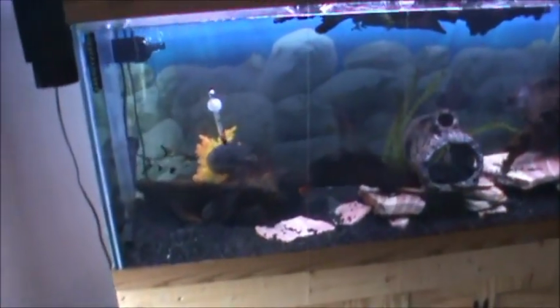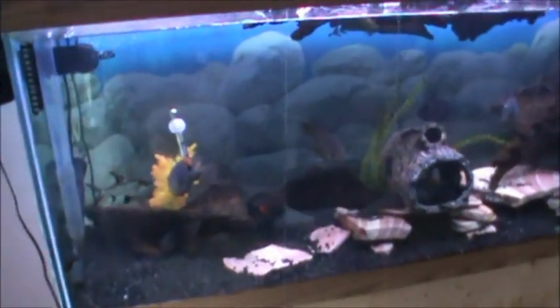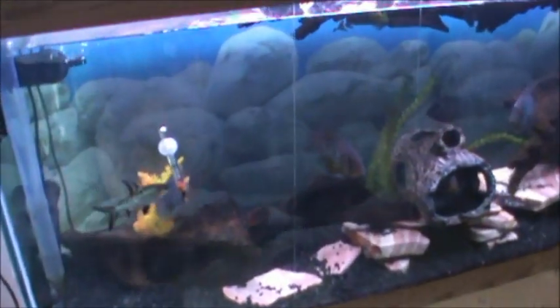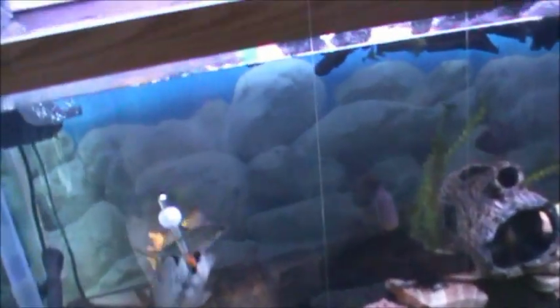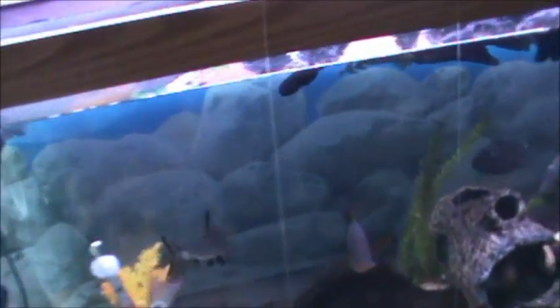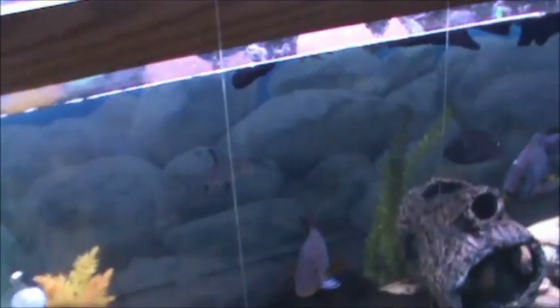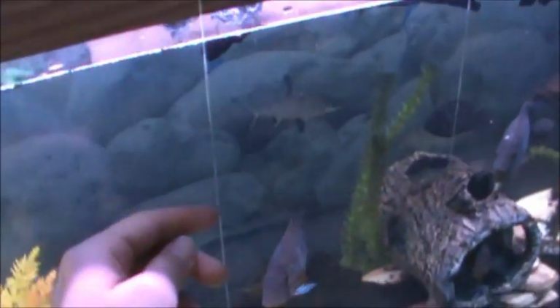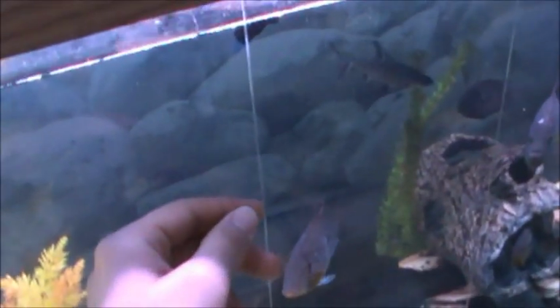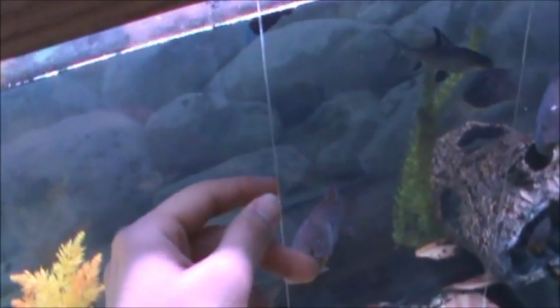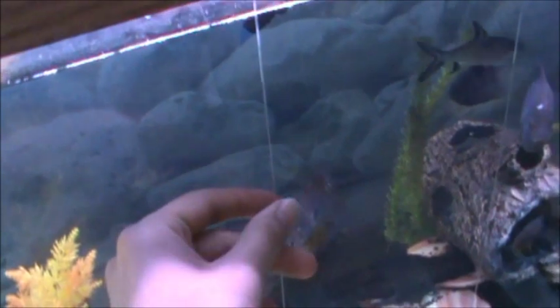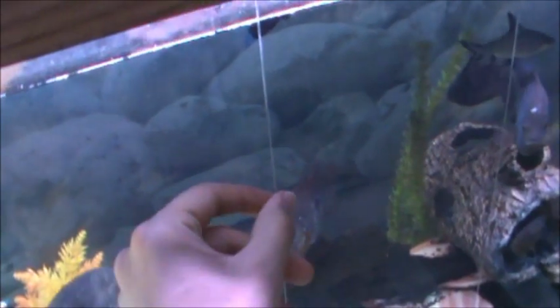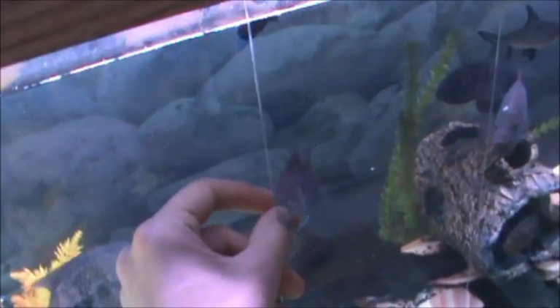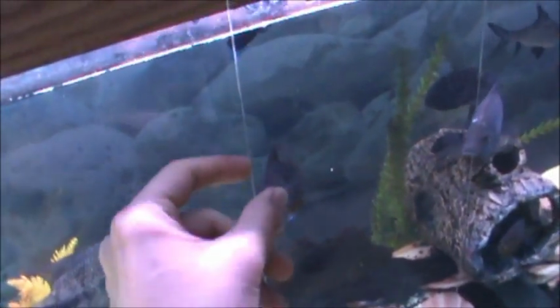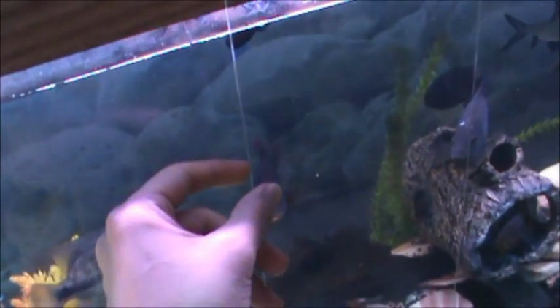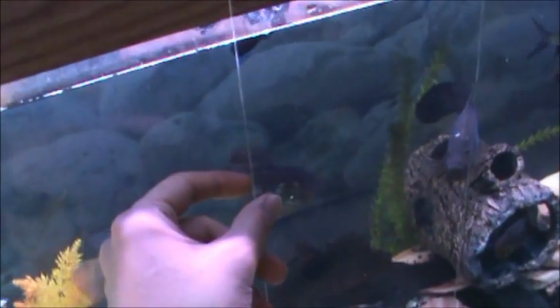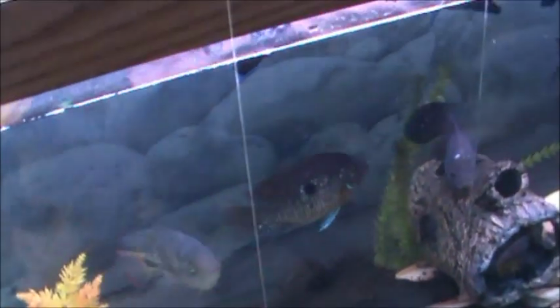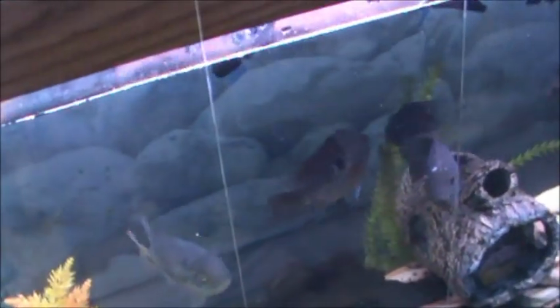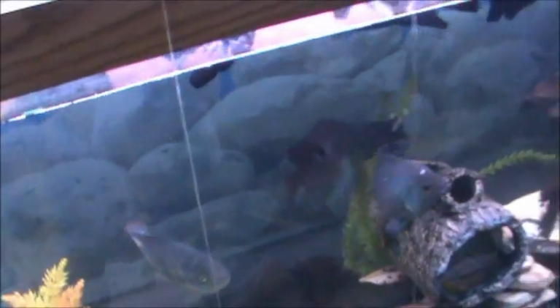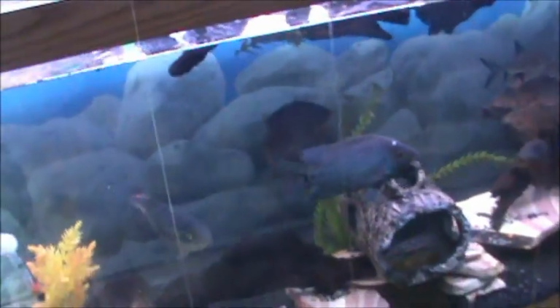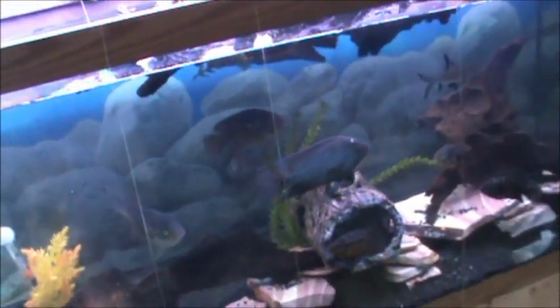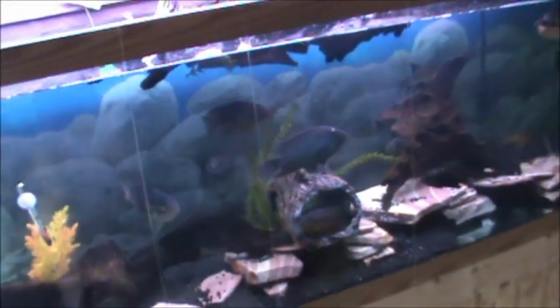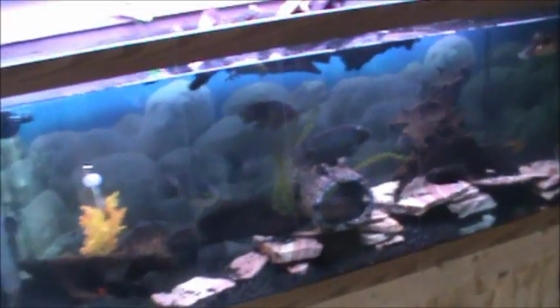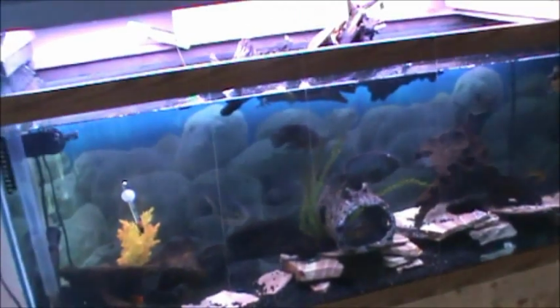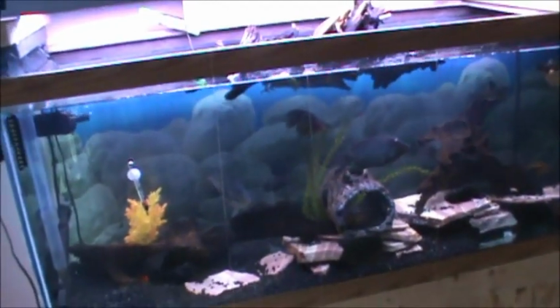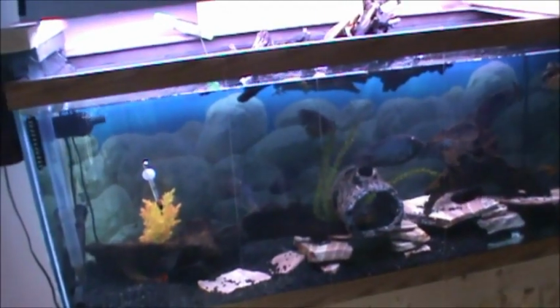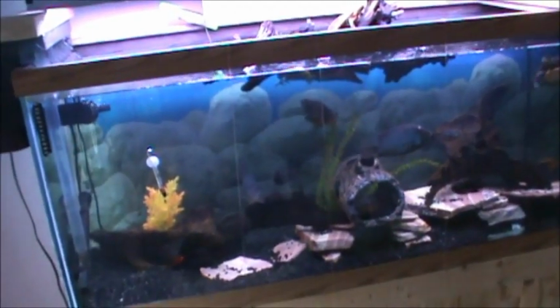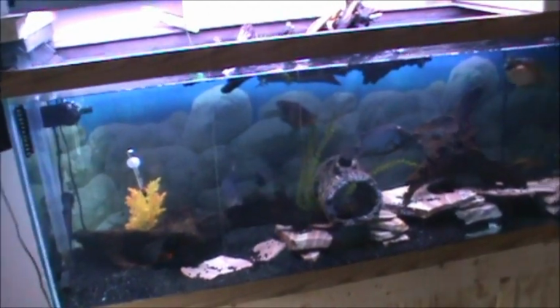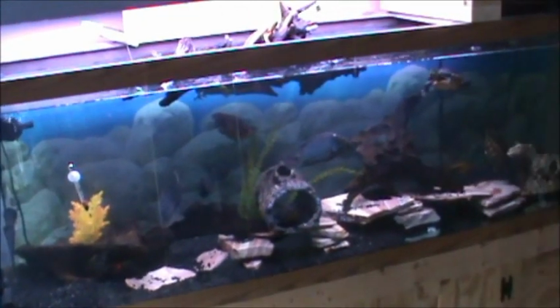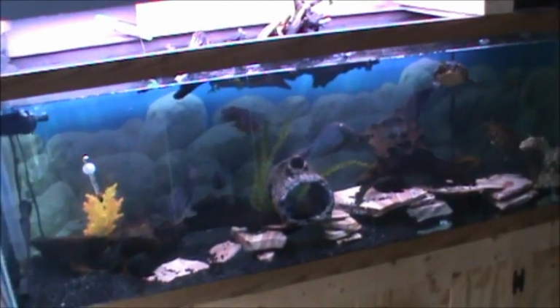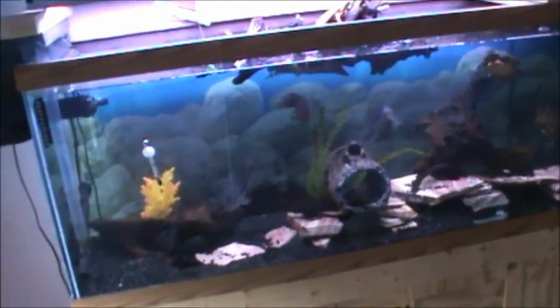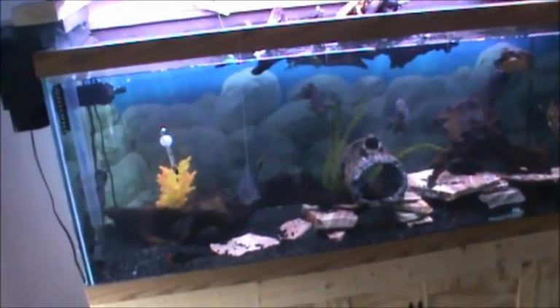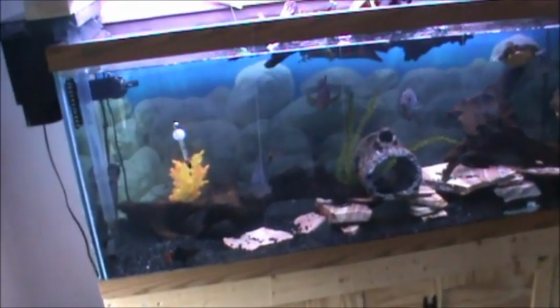Pretty thick, so that way it doesn't cut the fish or the turtles, and clear so you can't really notice it. On the outside you can notice it a little bit, but not much.